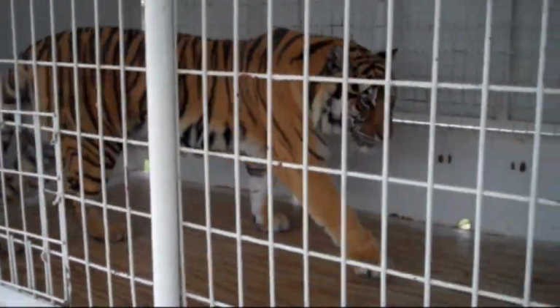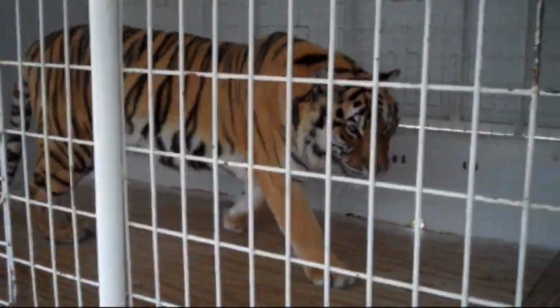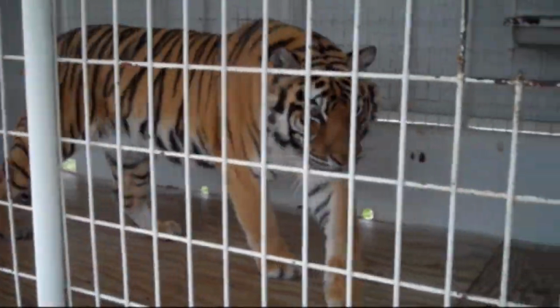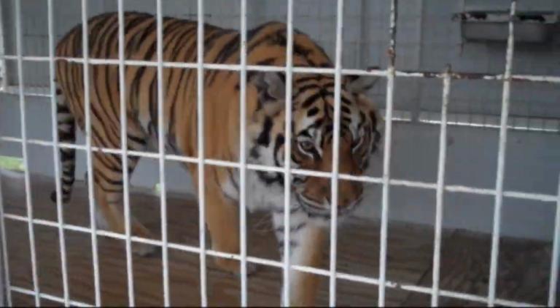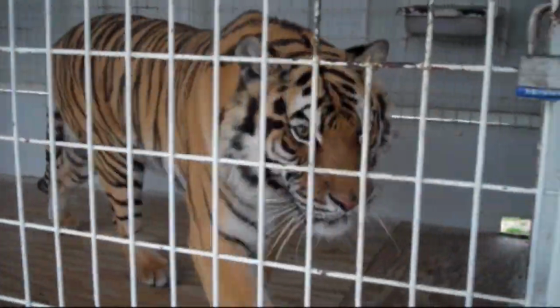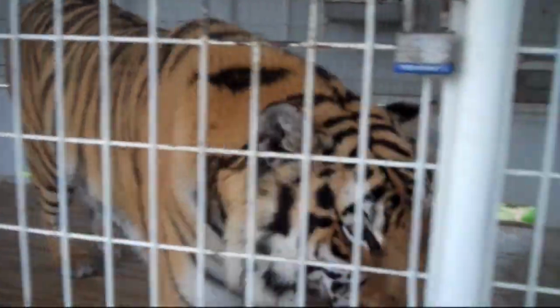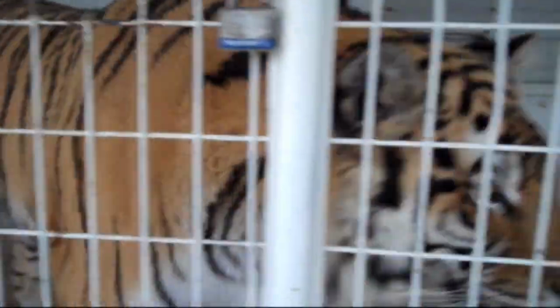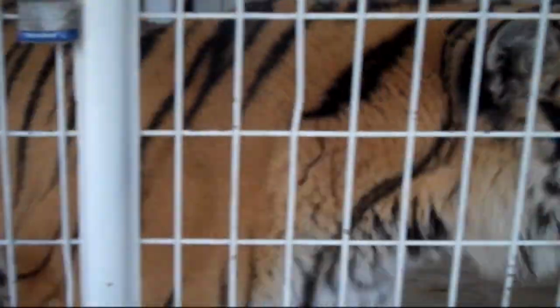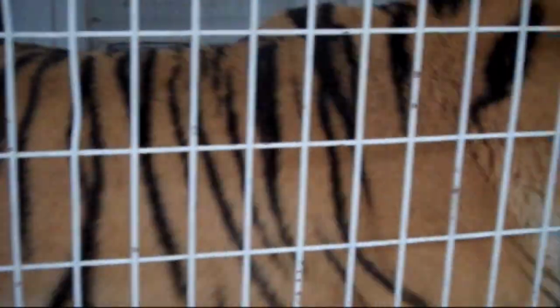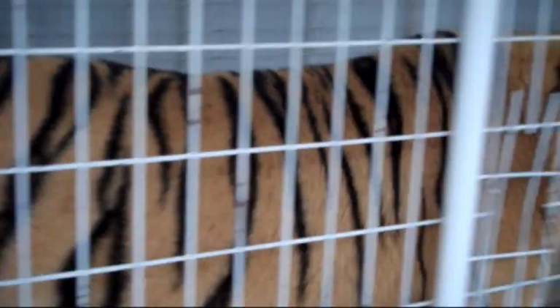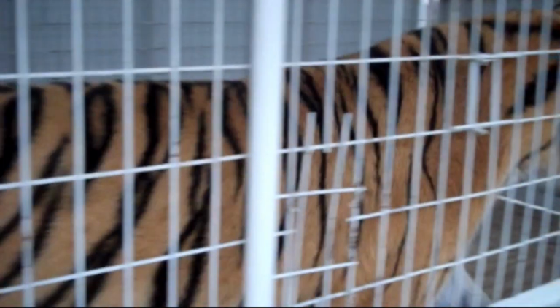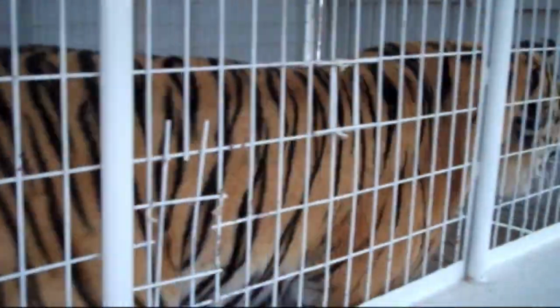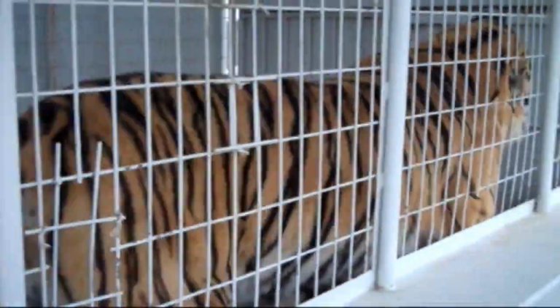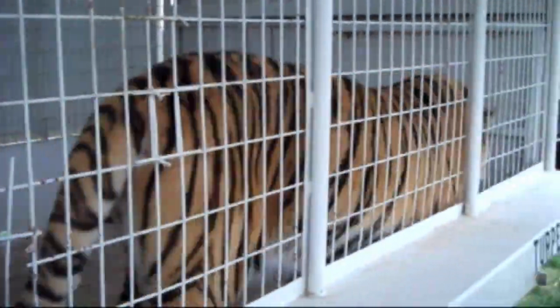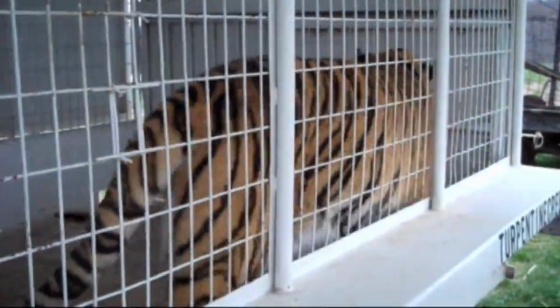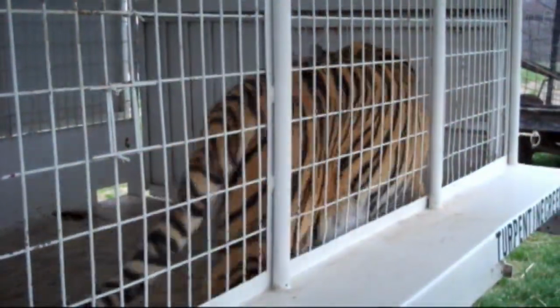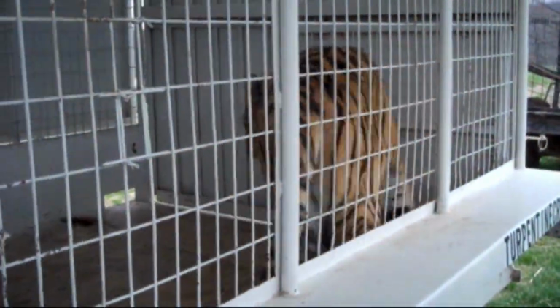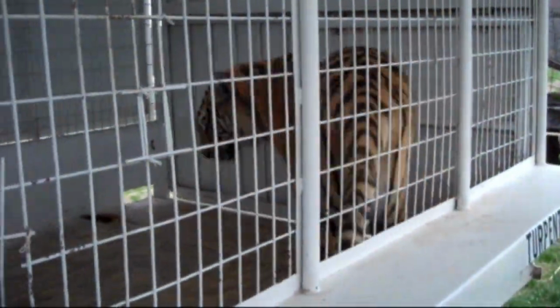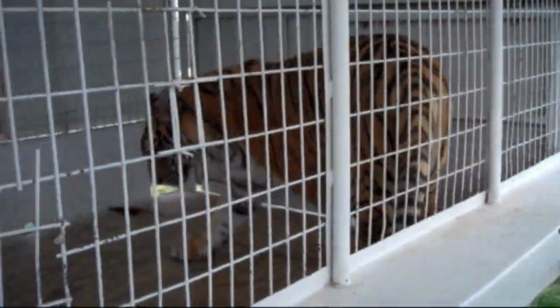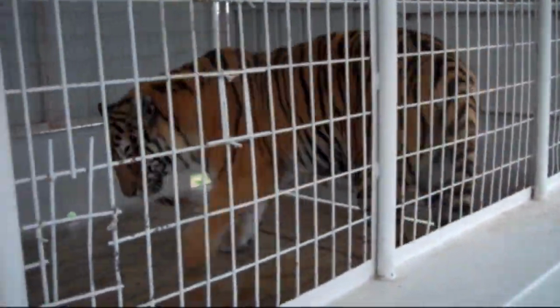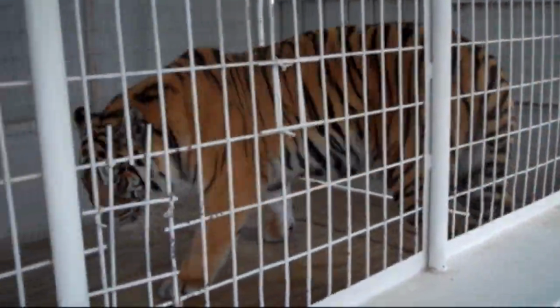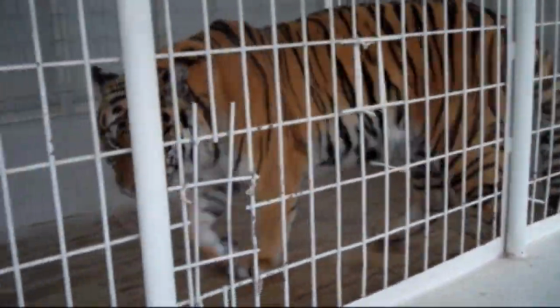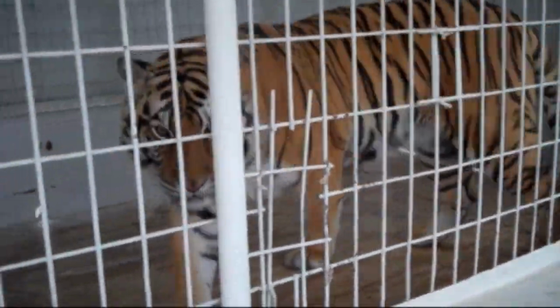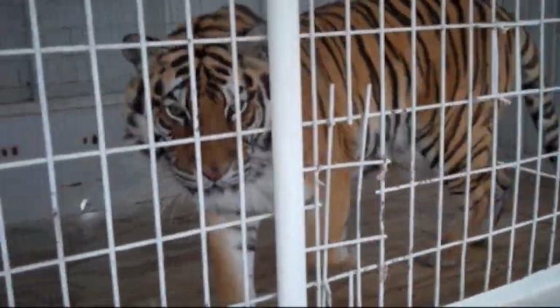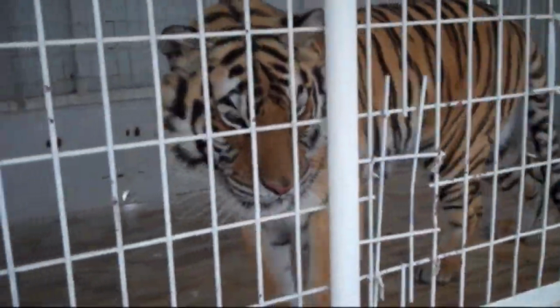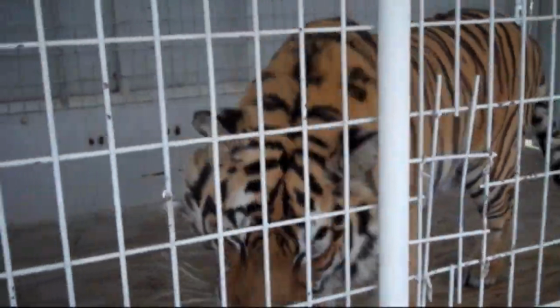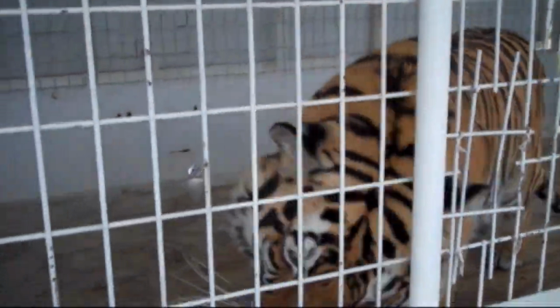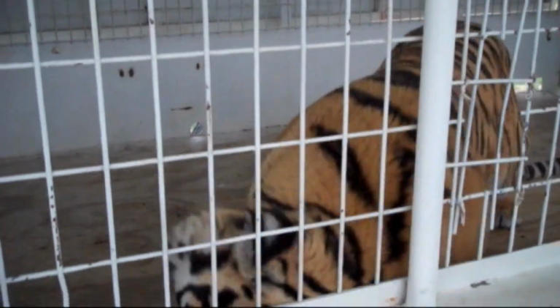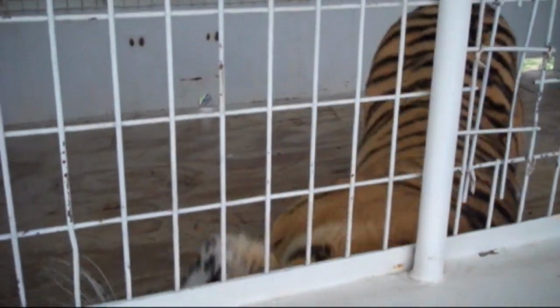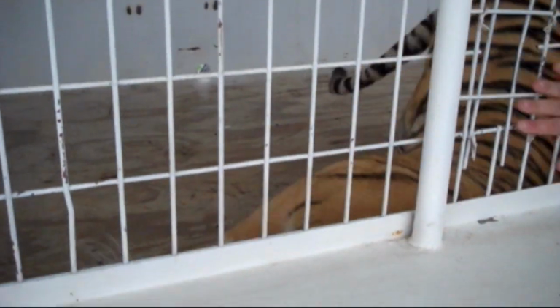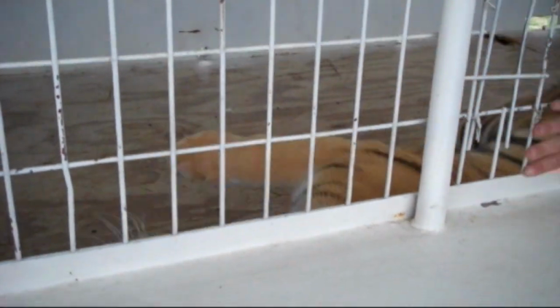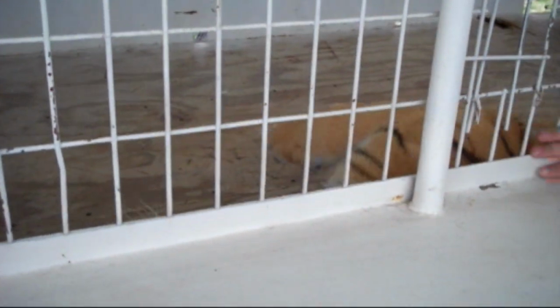We rescued 21 of those 50 cats. The rest went to another facility in Tennessee, so they were all saved. When they came to the refuge, they weren't in very good condition — the gentleman wasn't looking out for them very well.